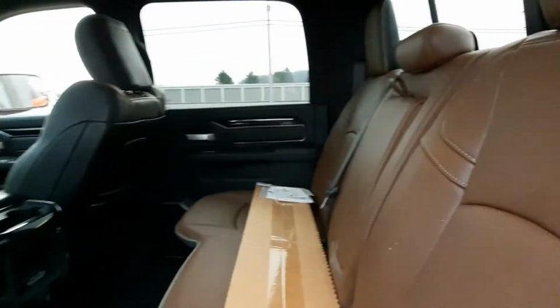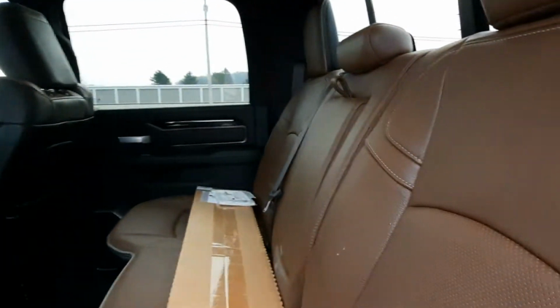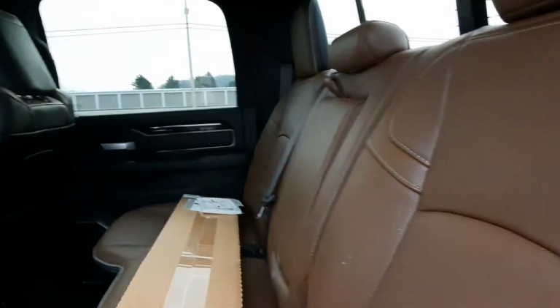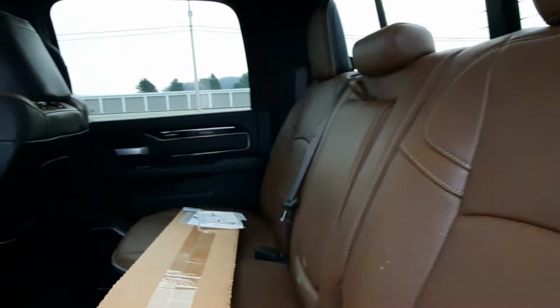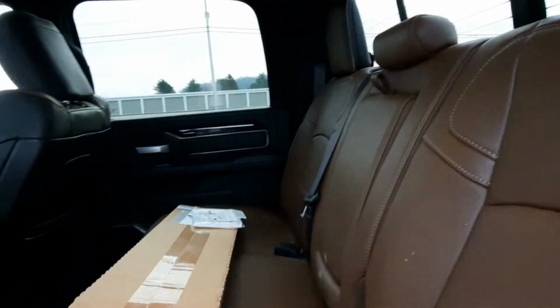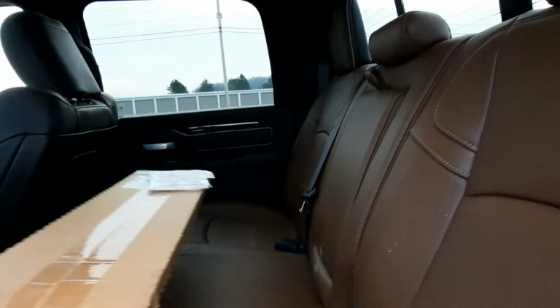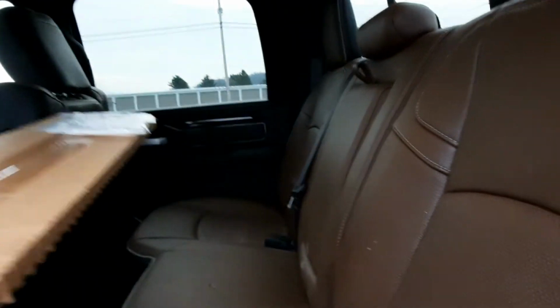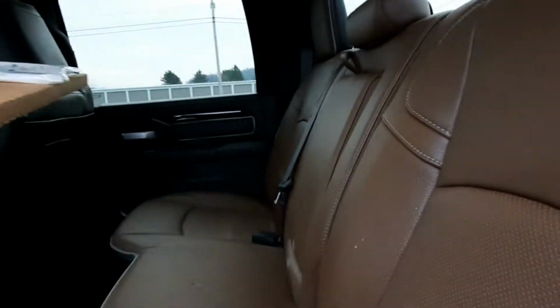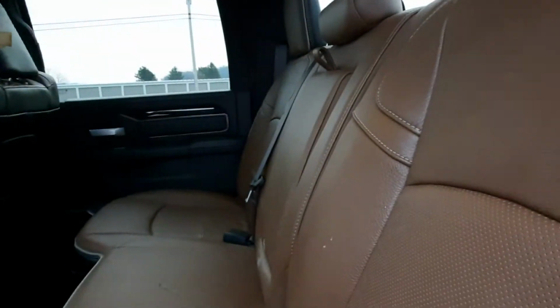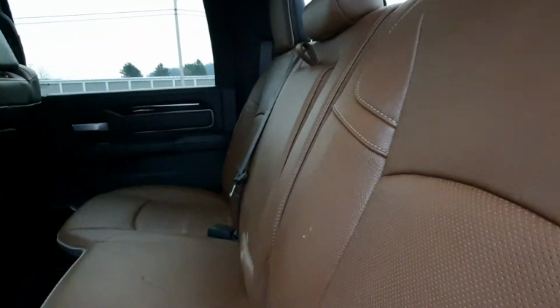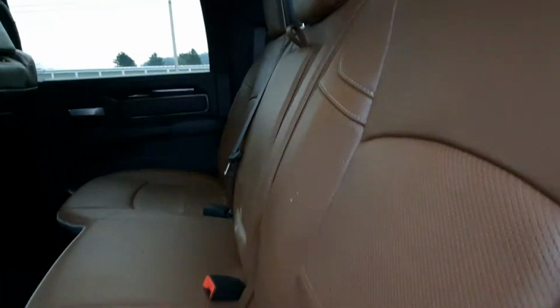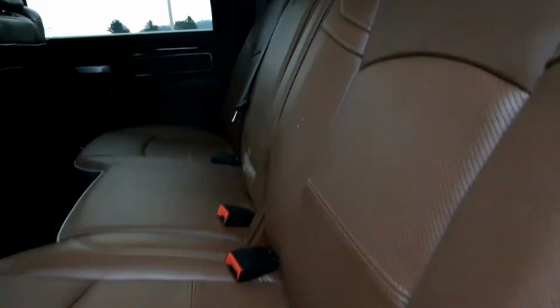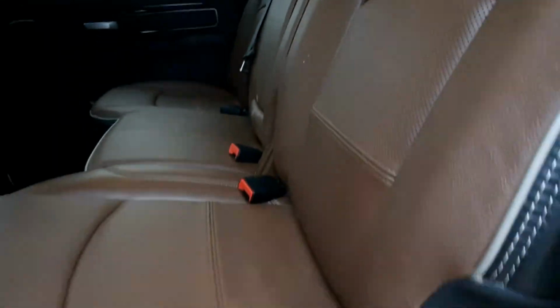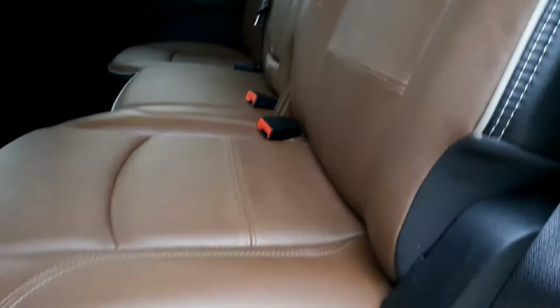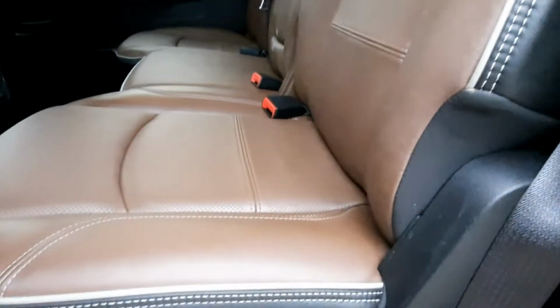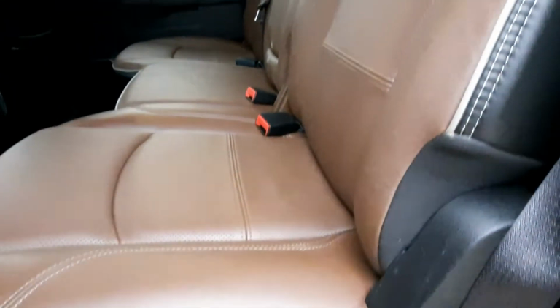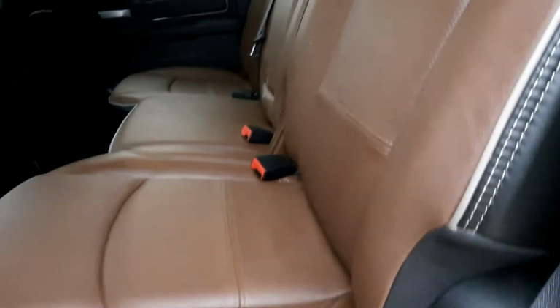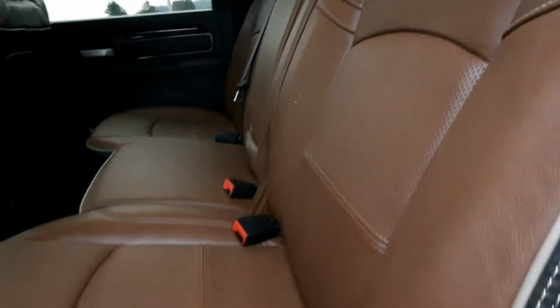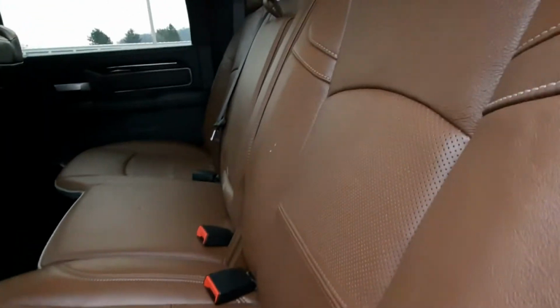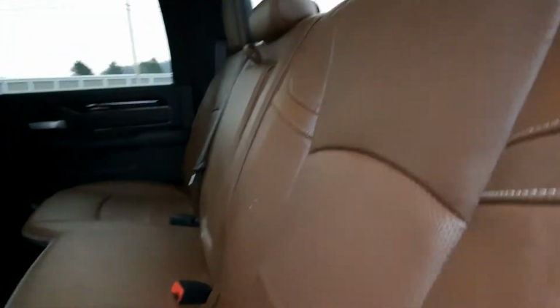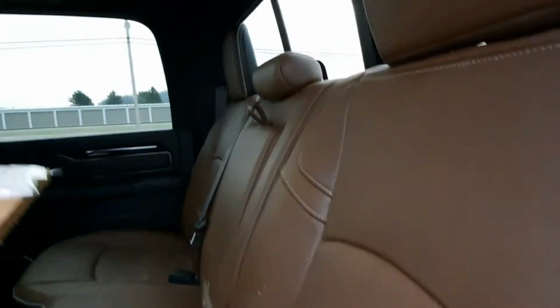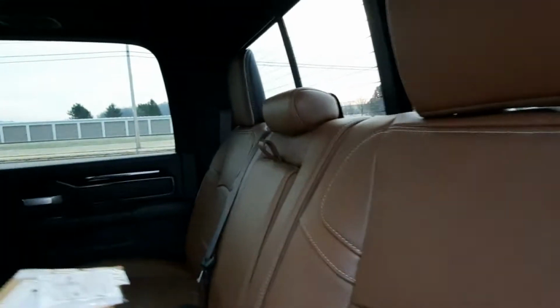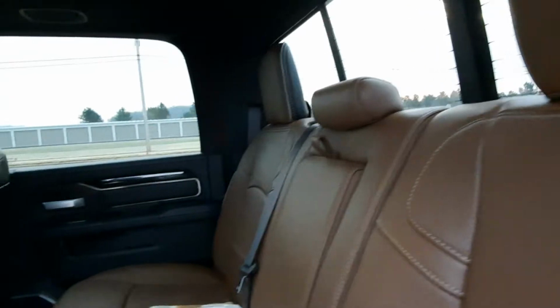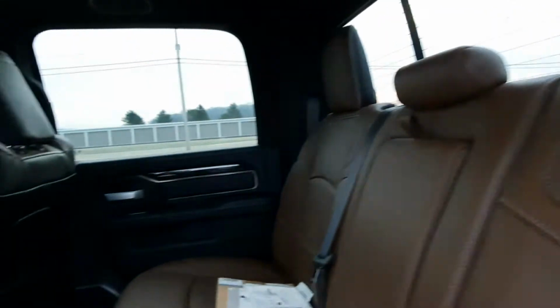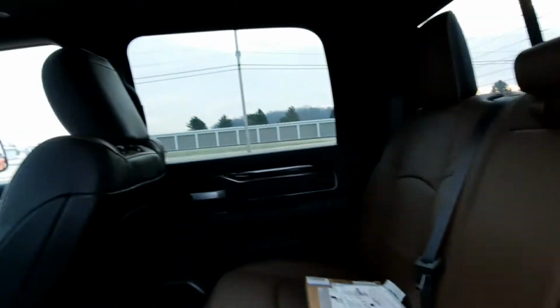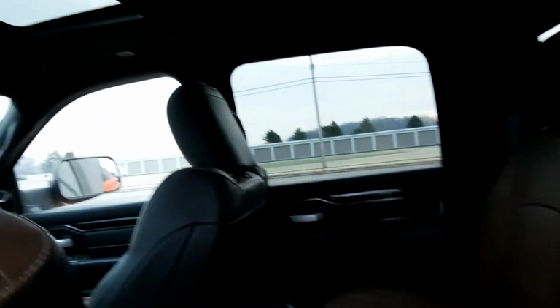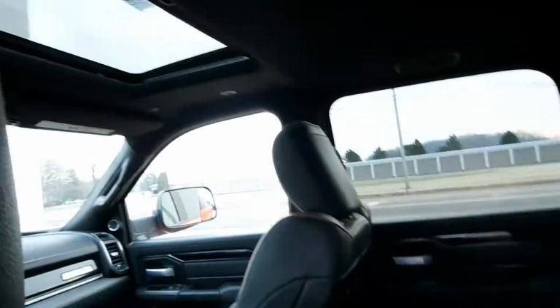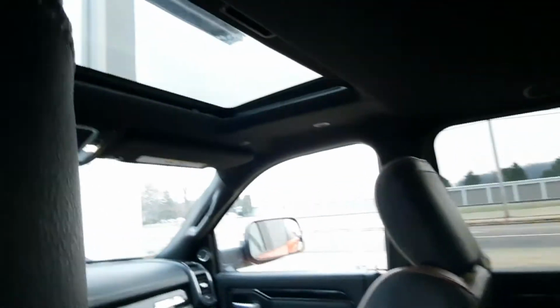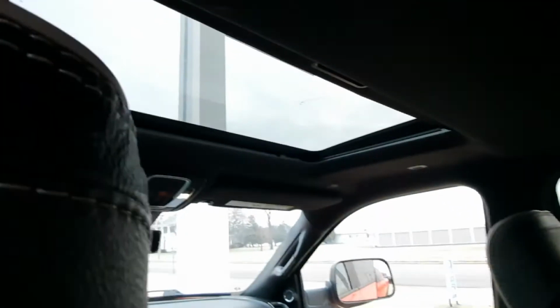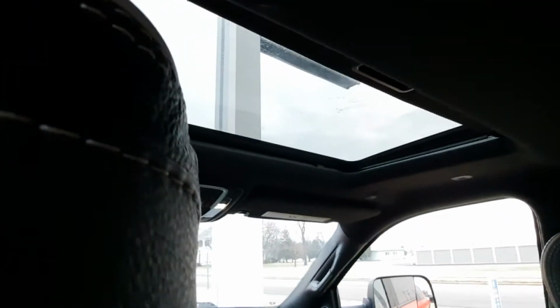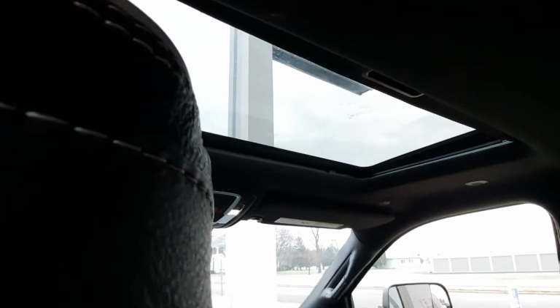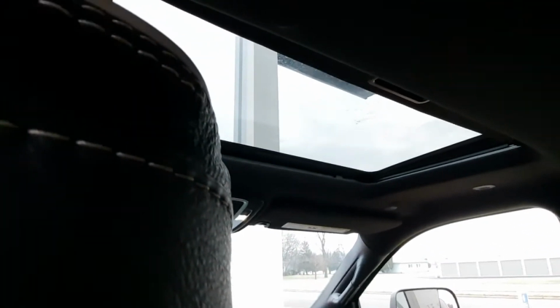Back seats are in good shape. They are heated. We've got a sunroof.